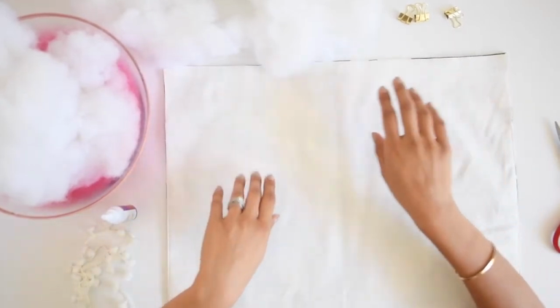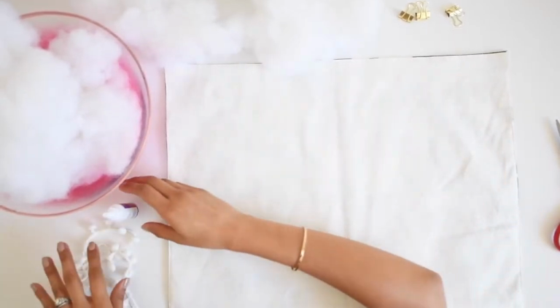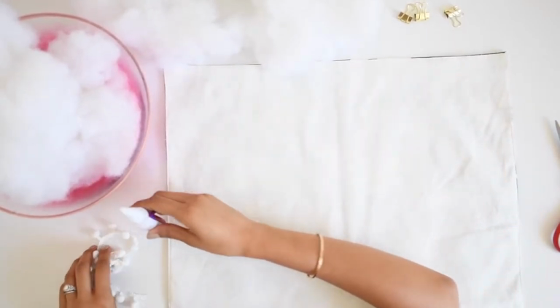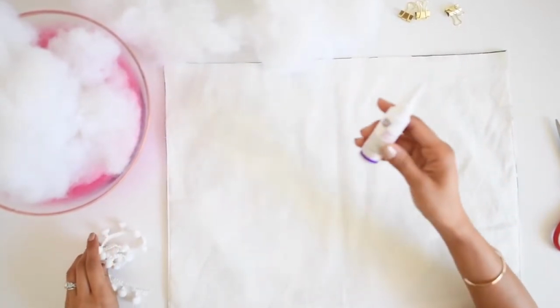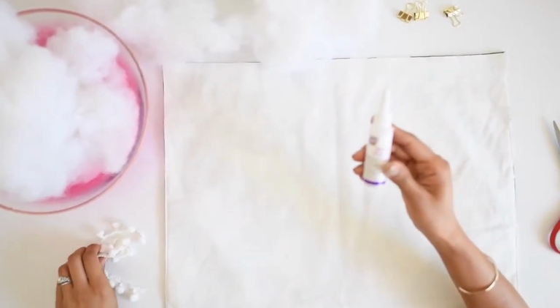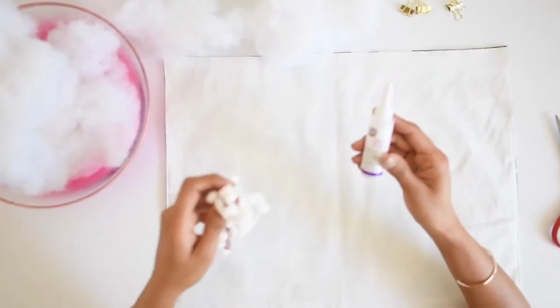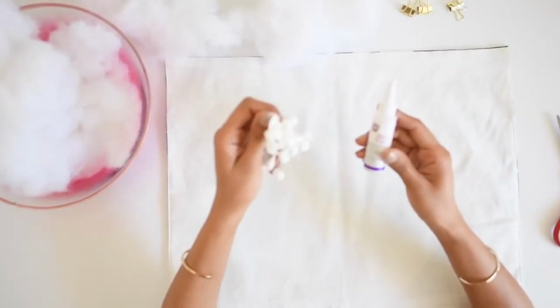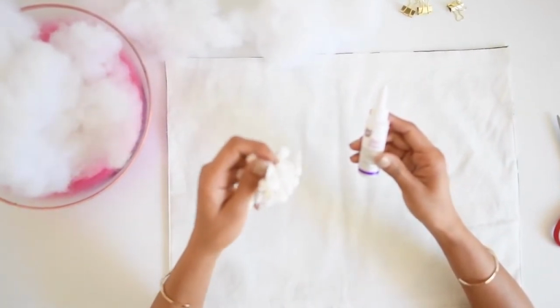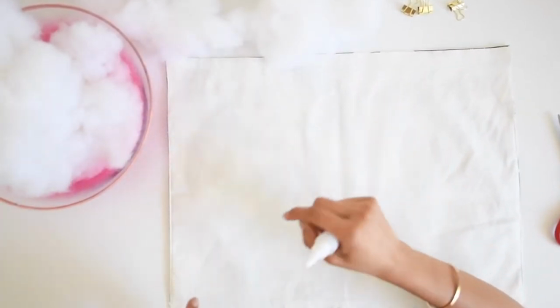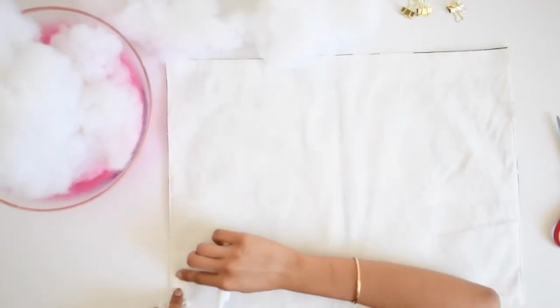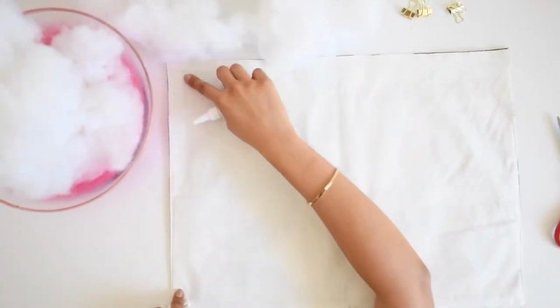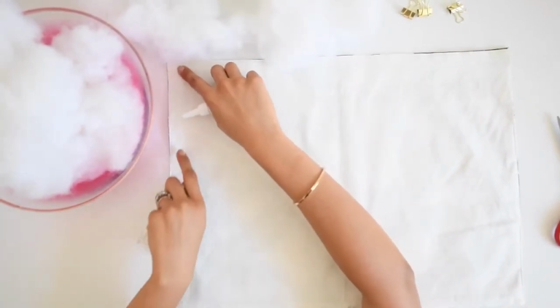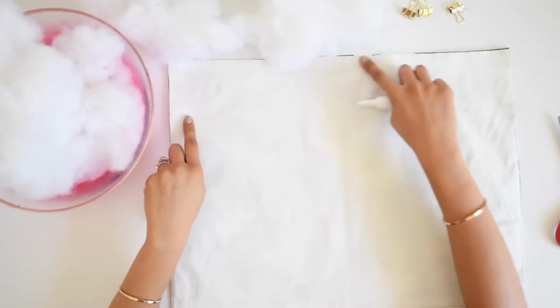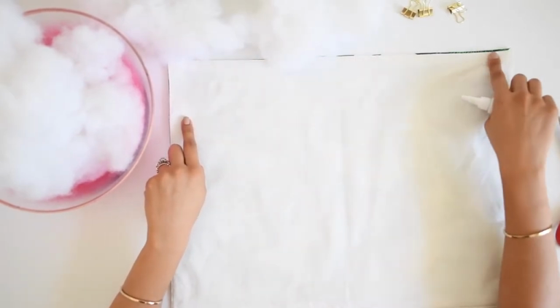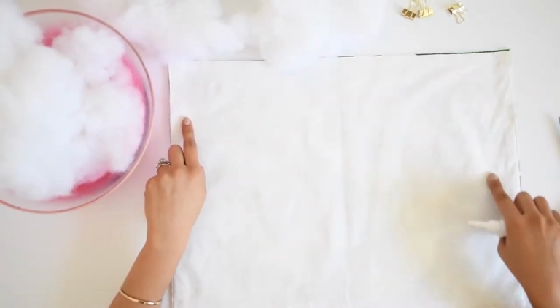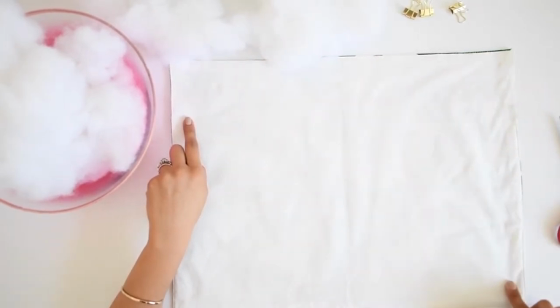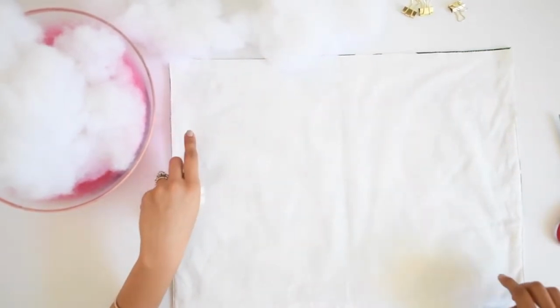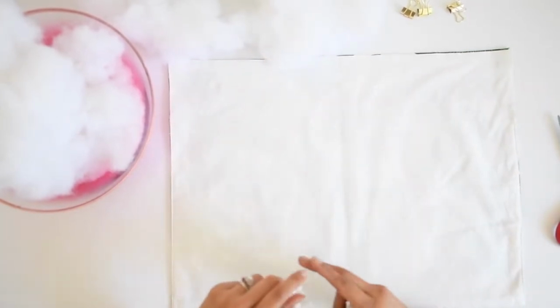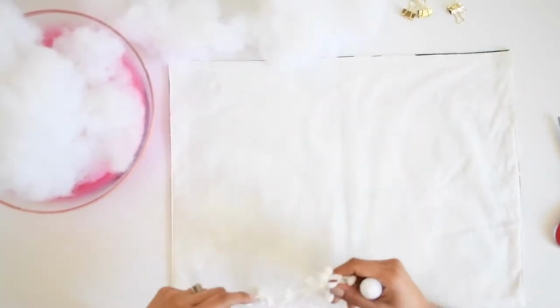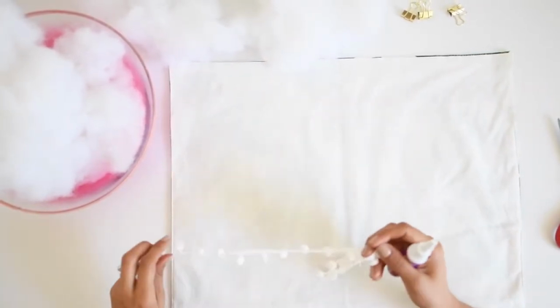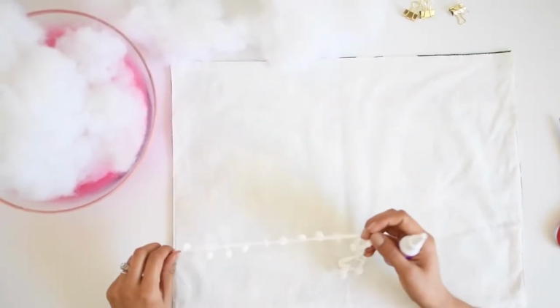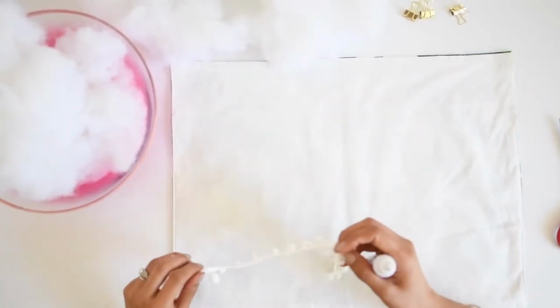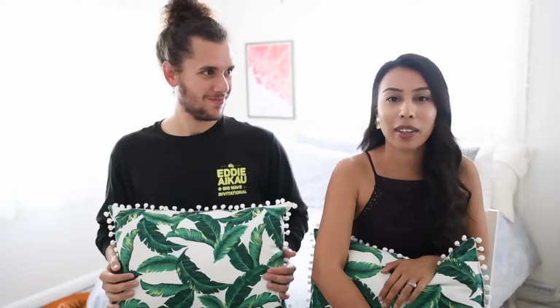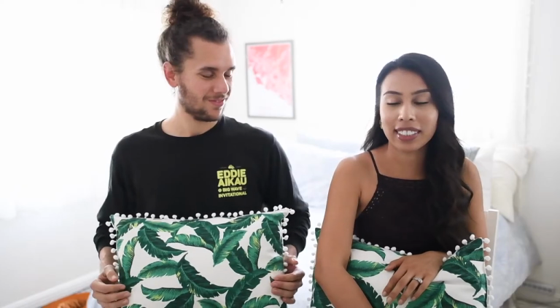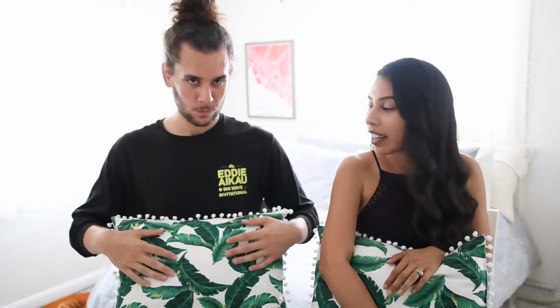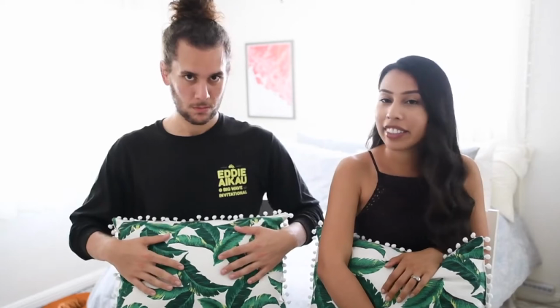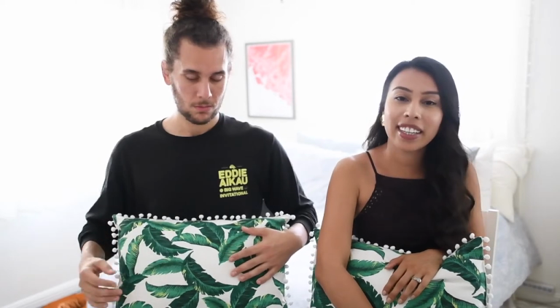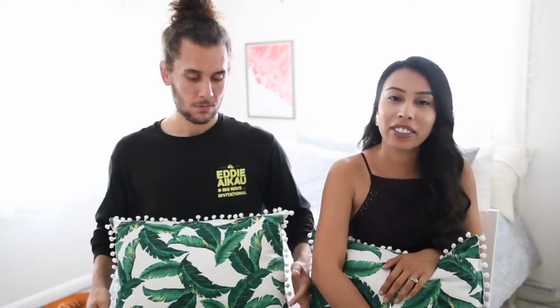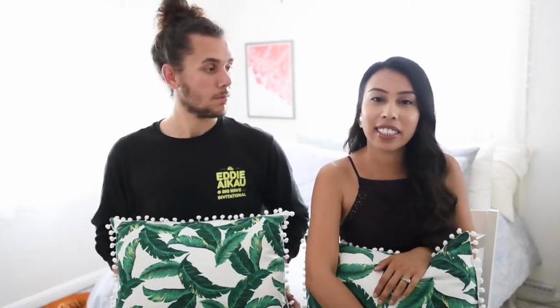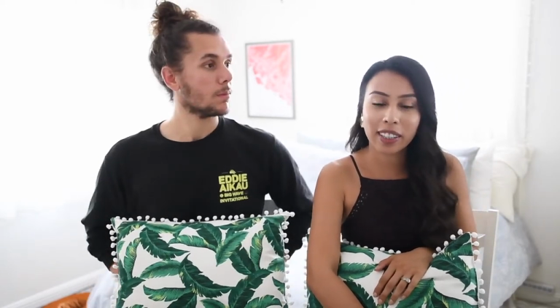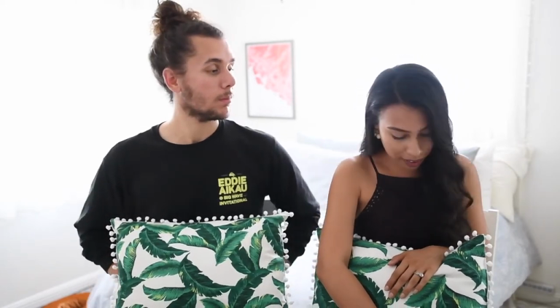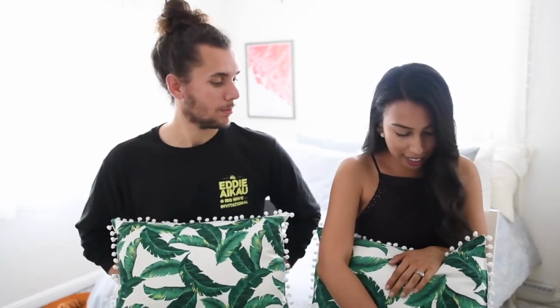For the first step, take your placemat and turn it around. Next, you're going to put pom-pom trim on three of the sides using fabric glue and let it dry so it doesn't fall off or come off easily.